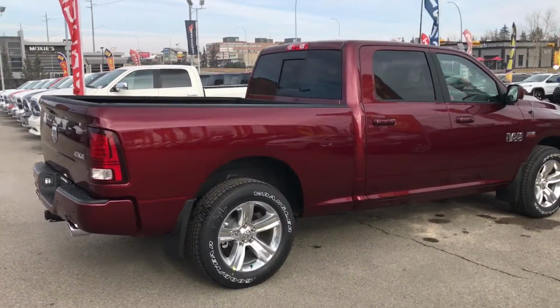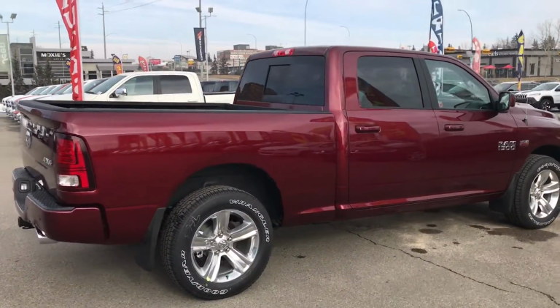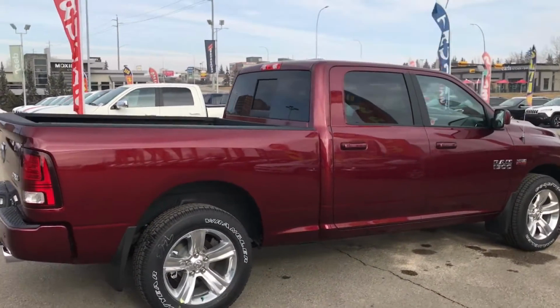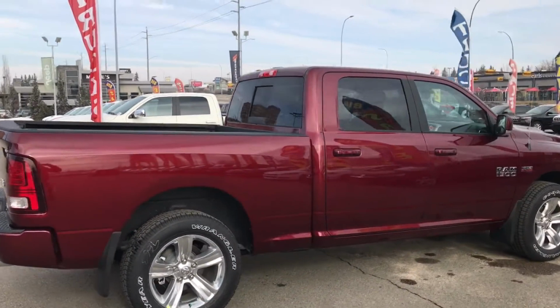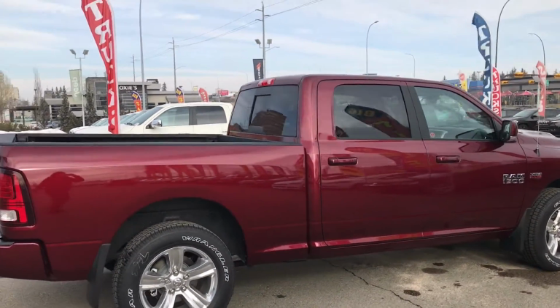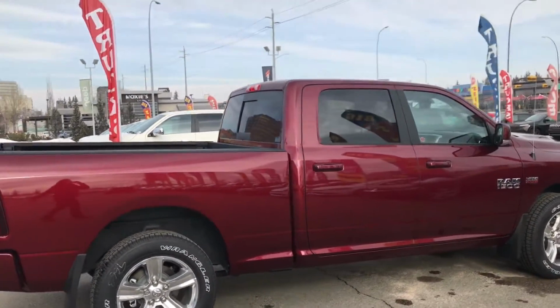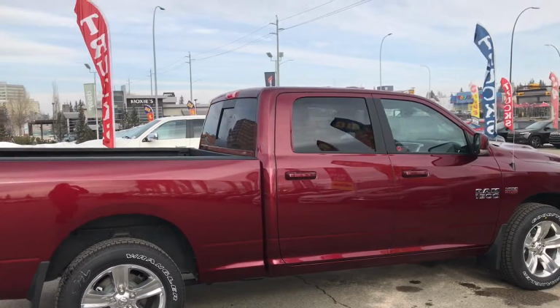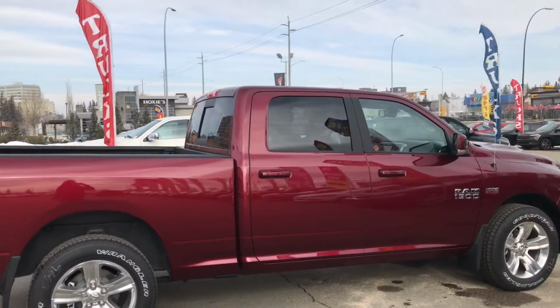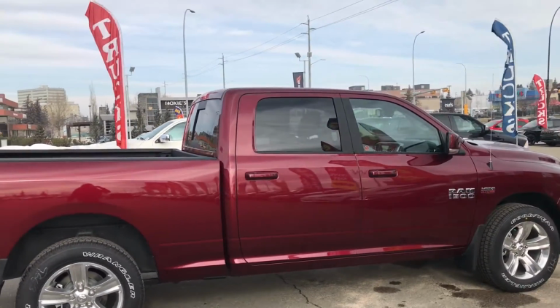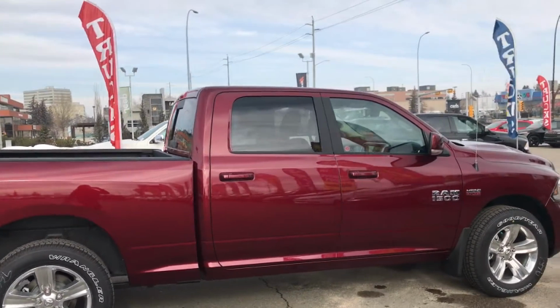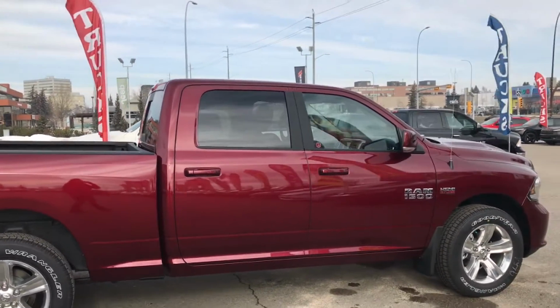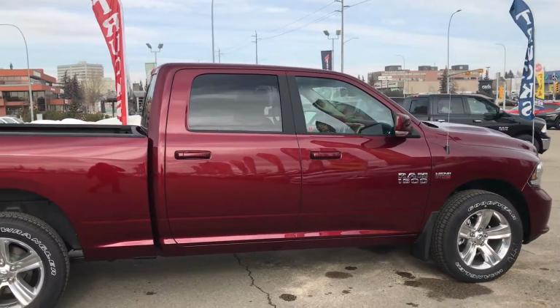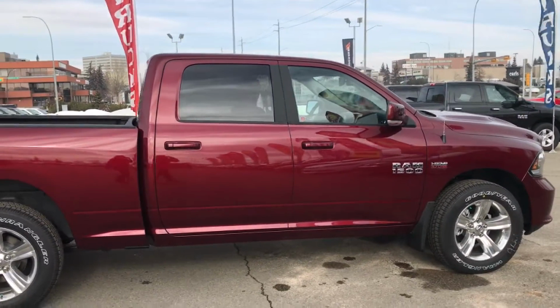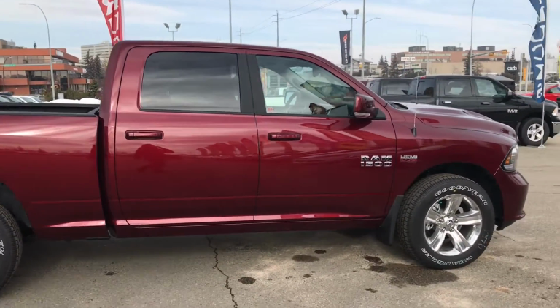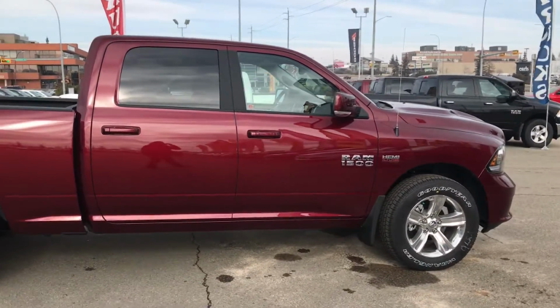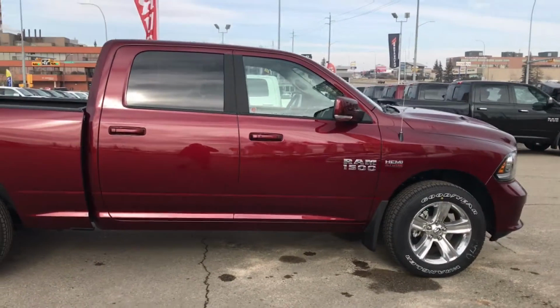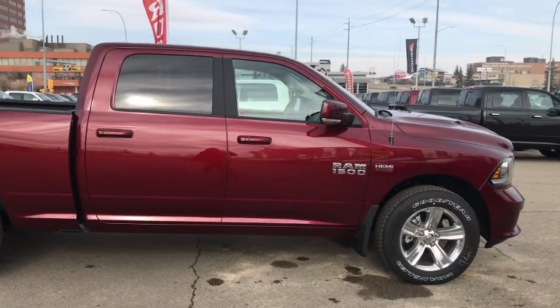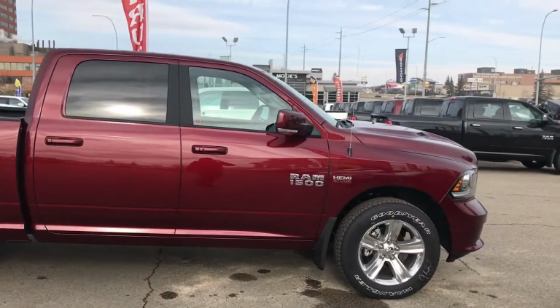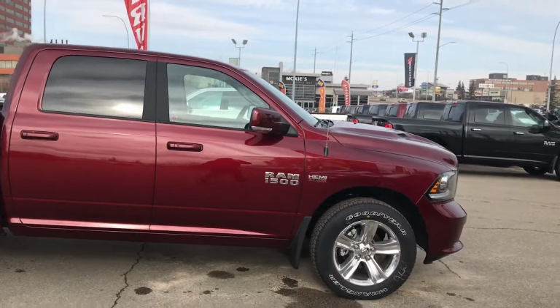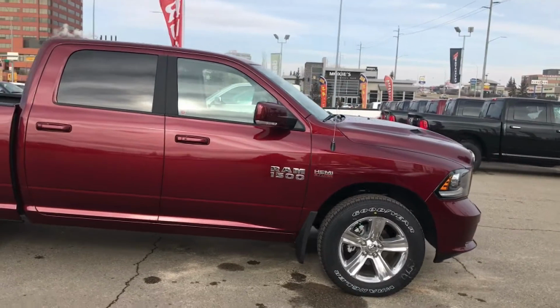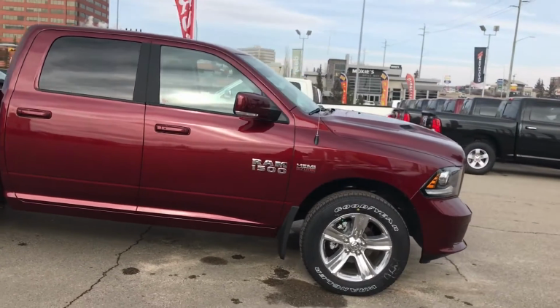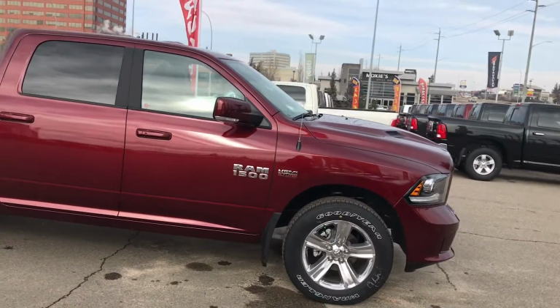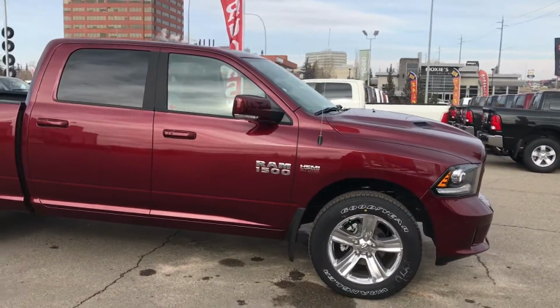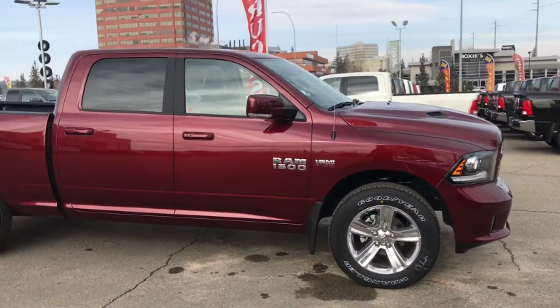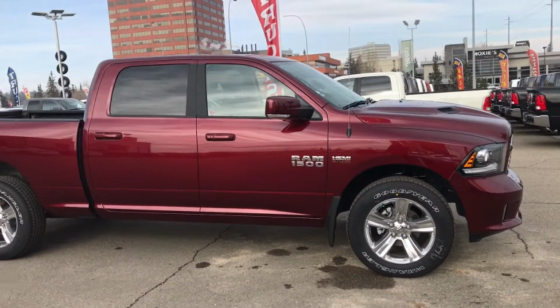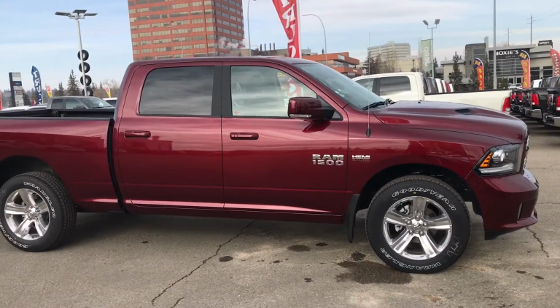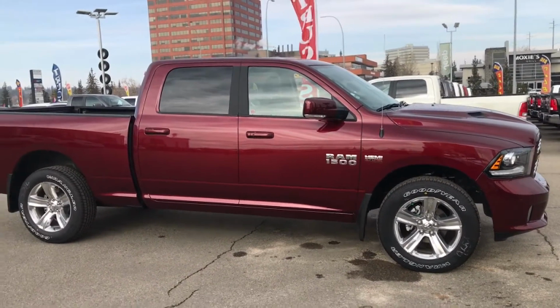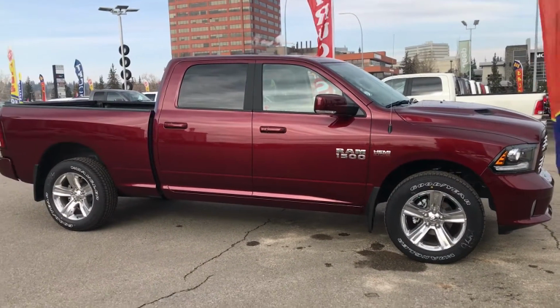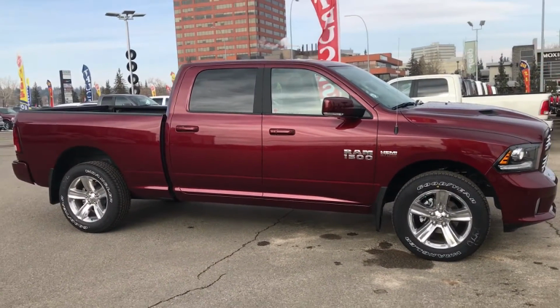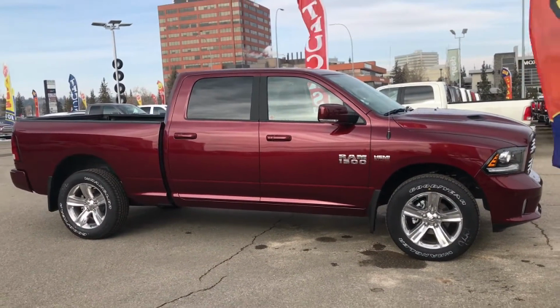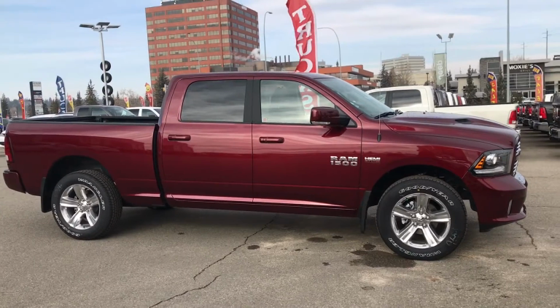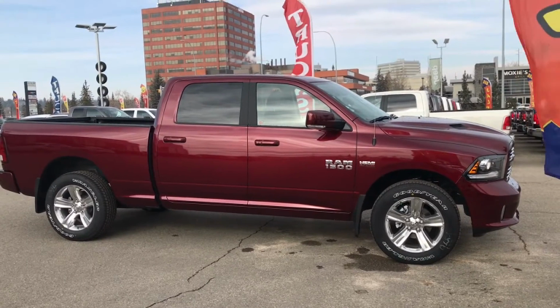Thanks for taking the time to check out this 2017 Ram 1500 Sport at Tower Chrysler. We're located at 10901 McLeod Trail Southwest, right across from Salt Center. Call us today to book a test drive and learn more at 403-278-2020. We look forward to hearing from you.